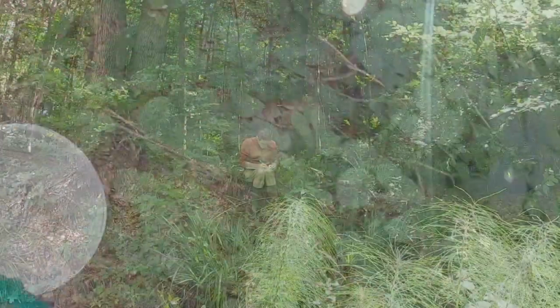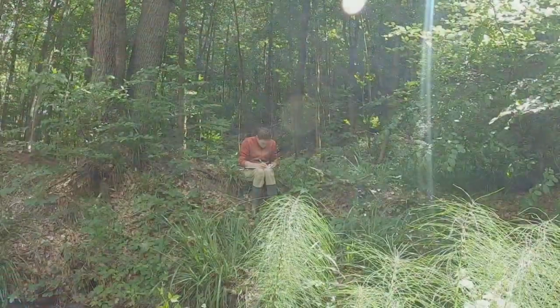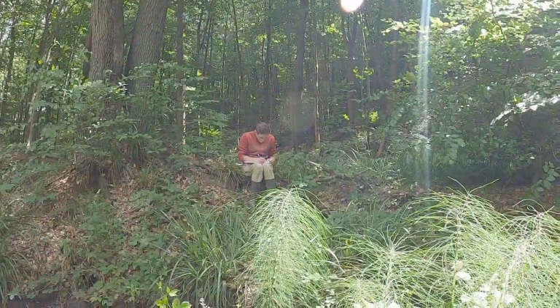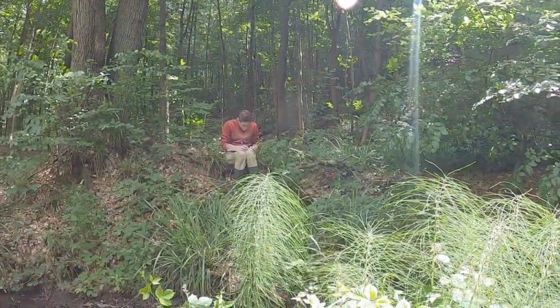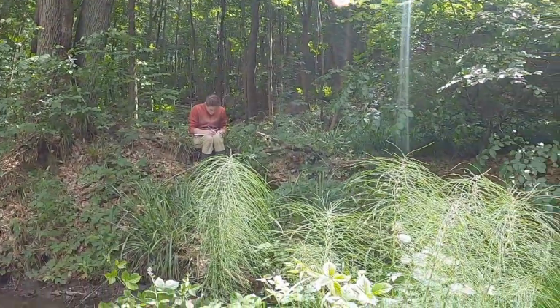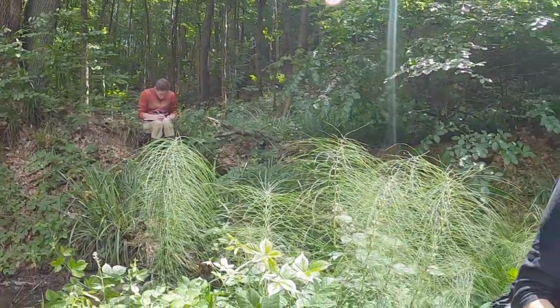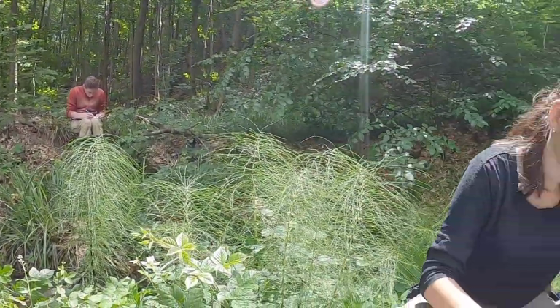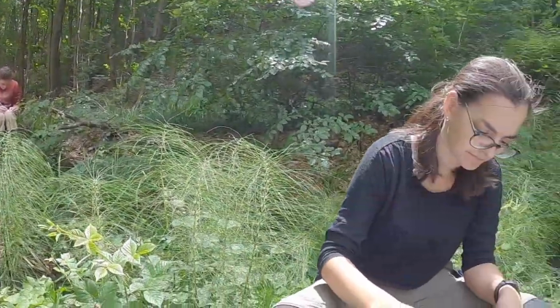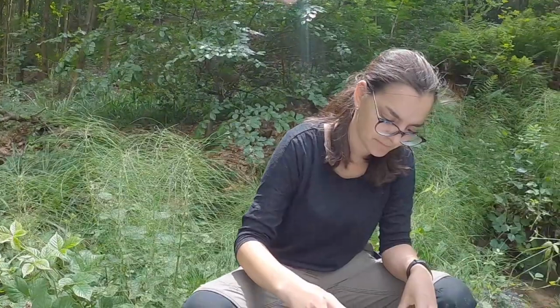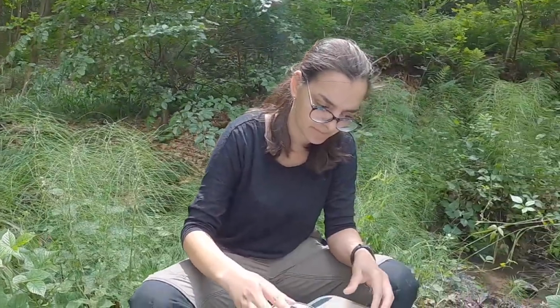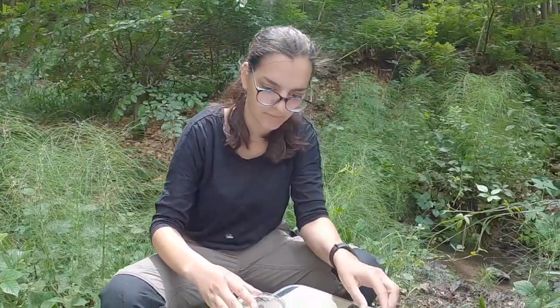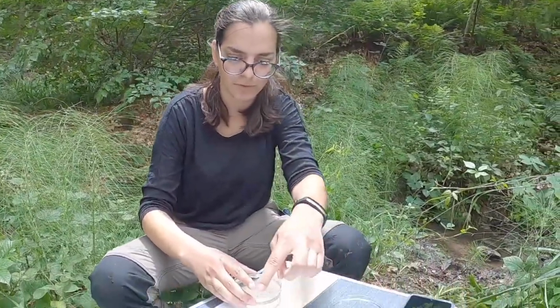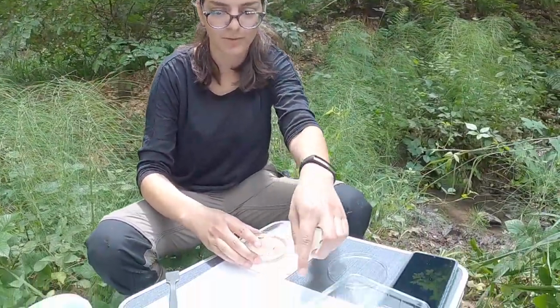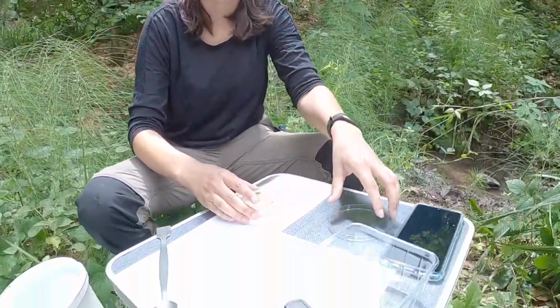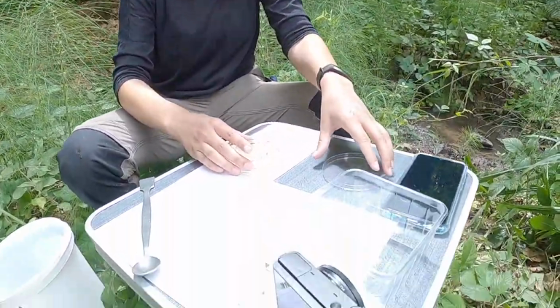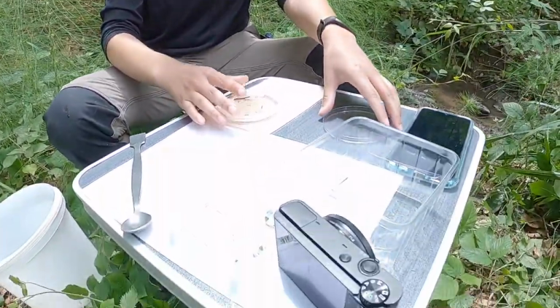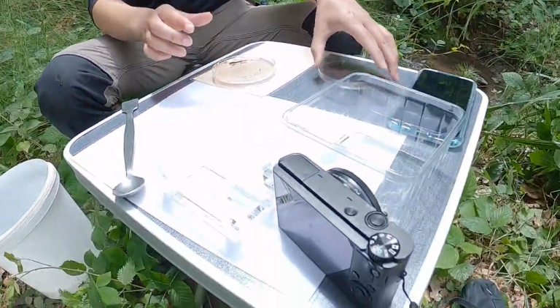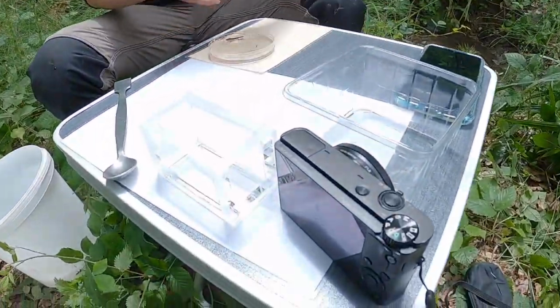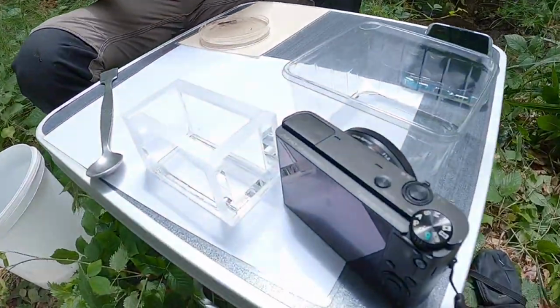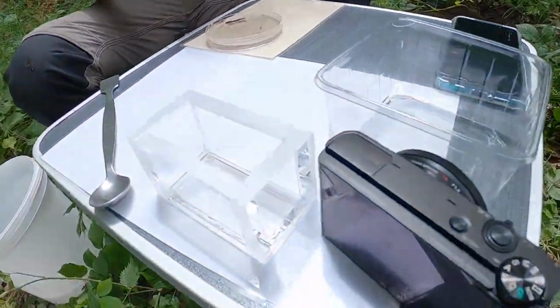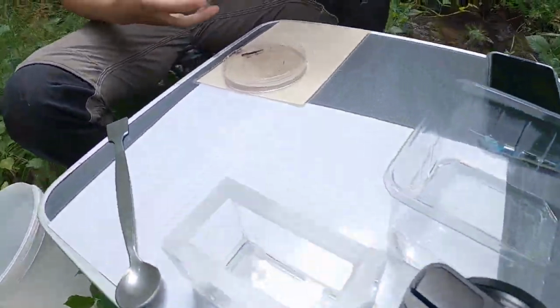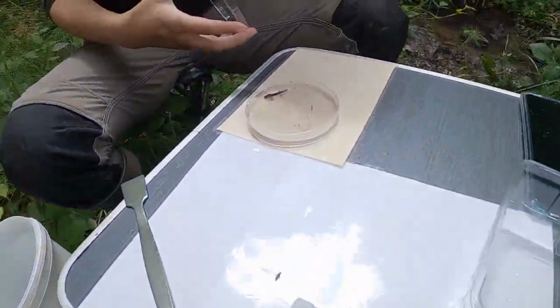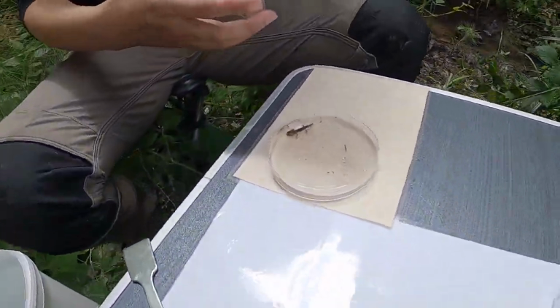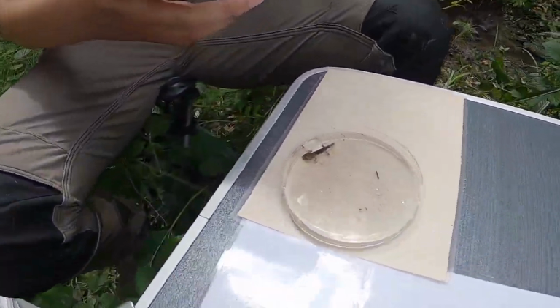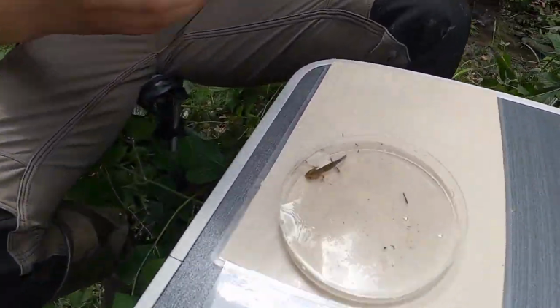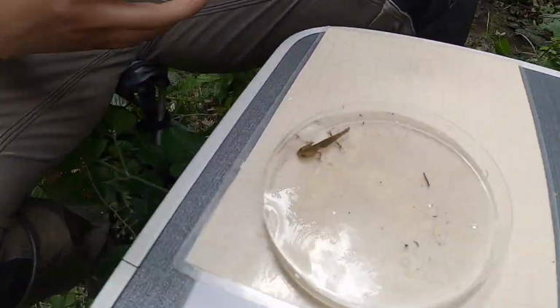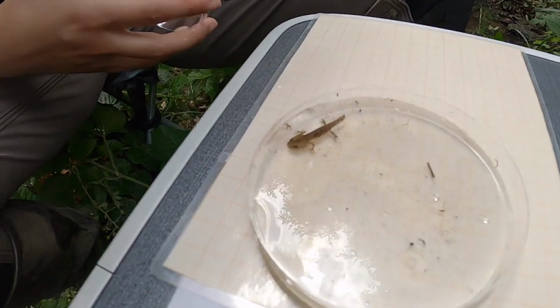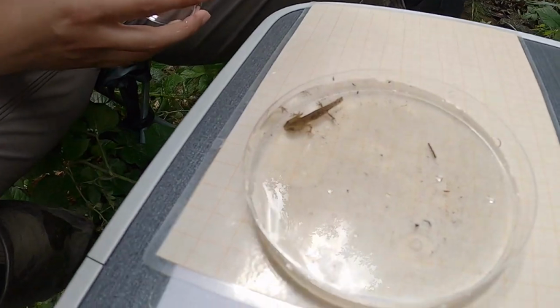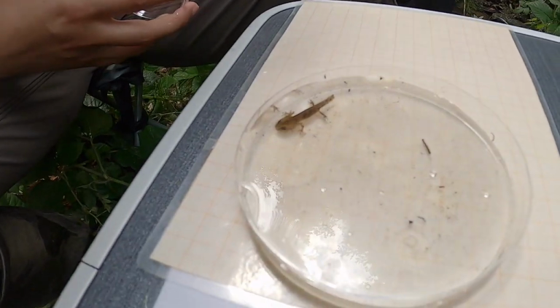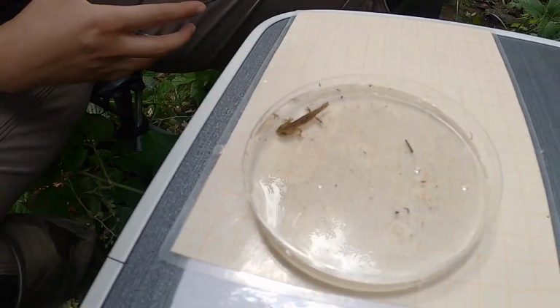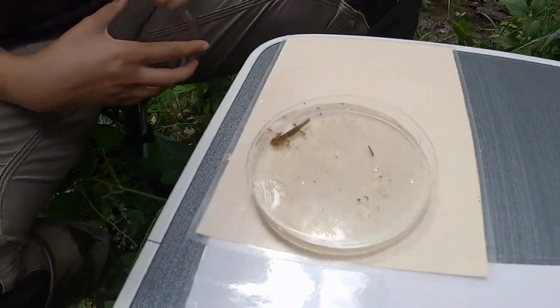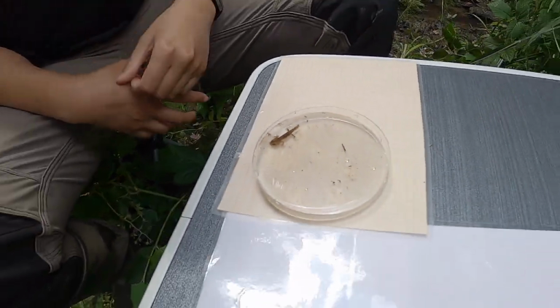These excursions will help us learn more about the population dynamics of these animals. Thank you so much for watching and see you next time.